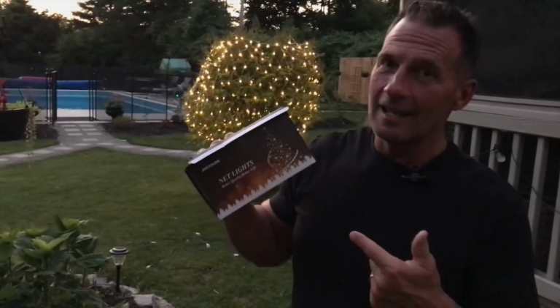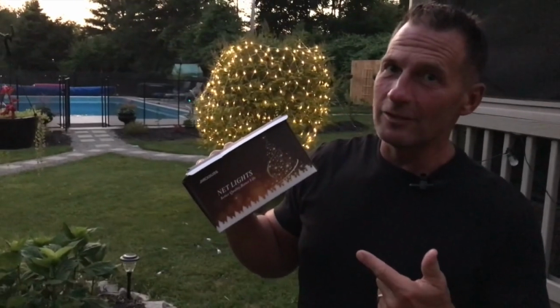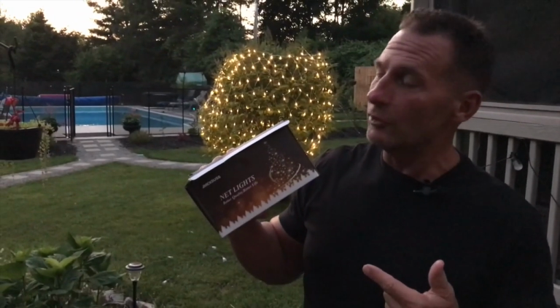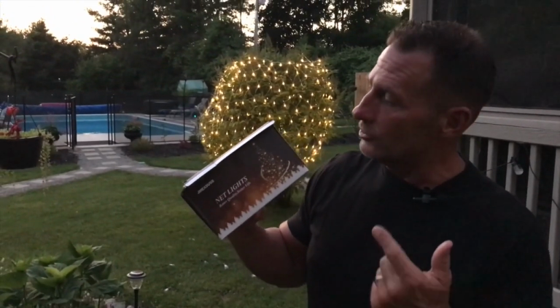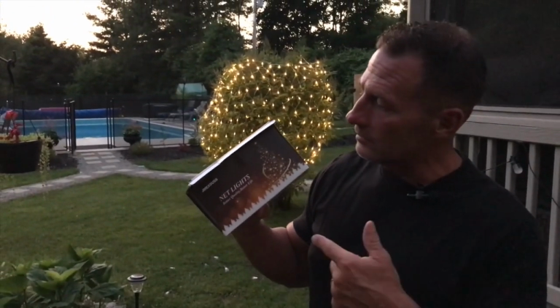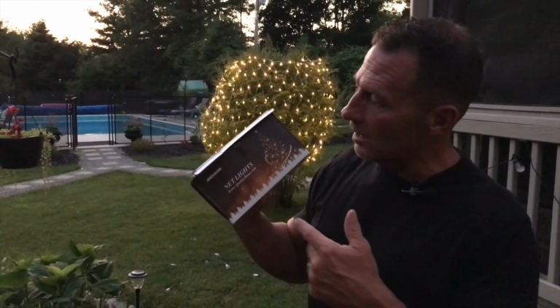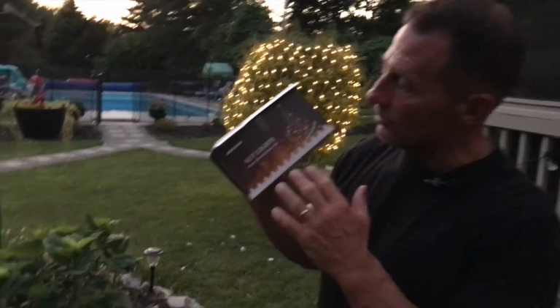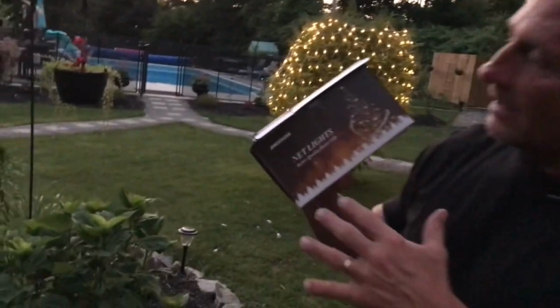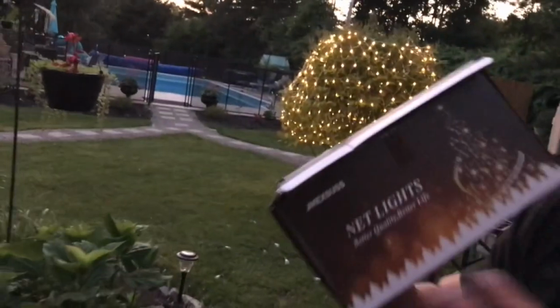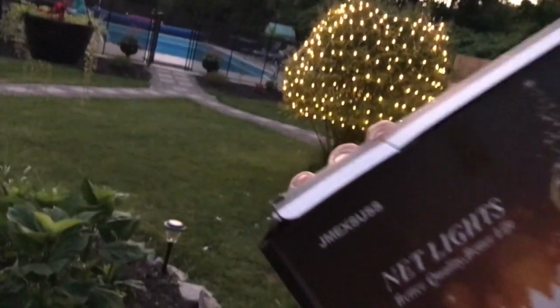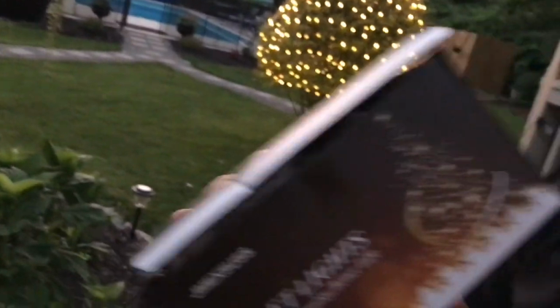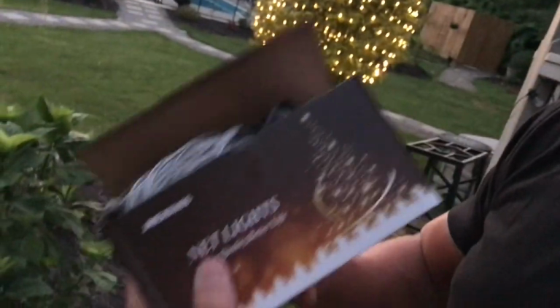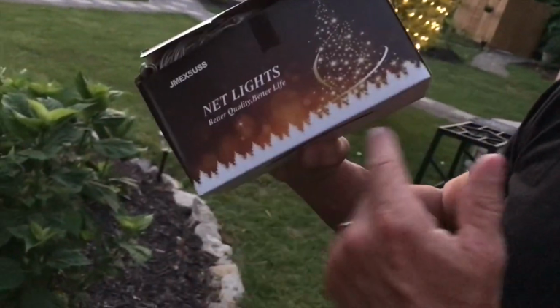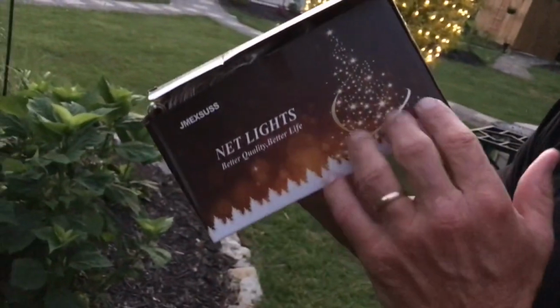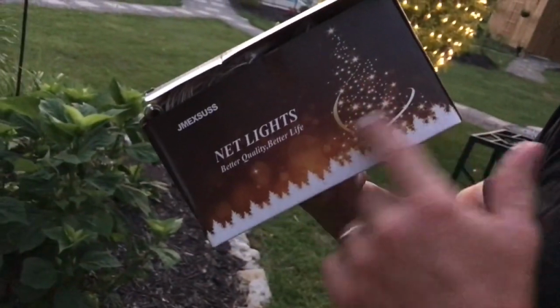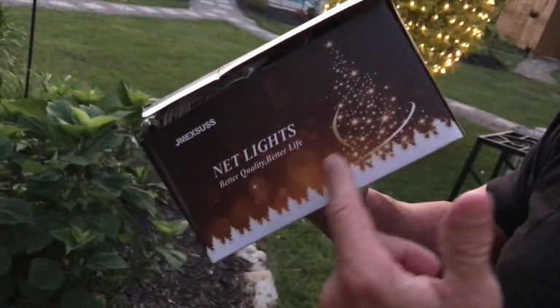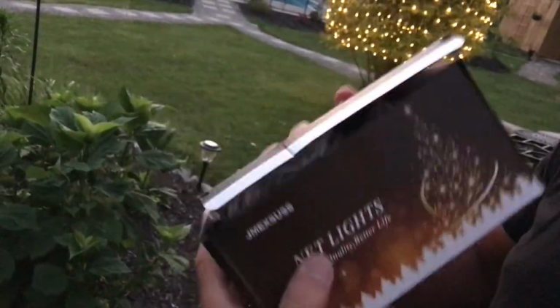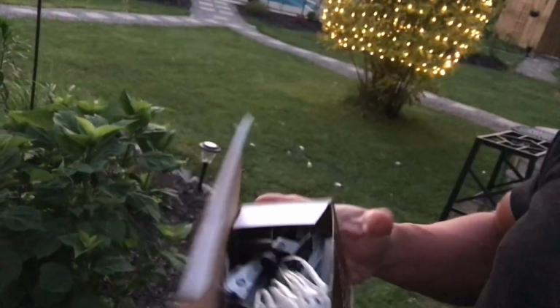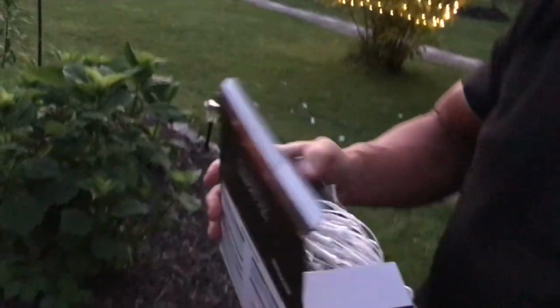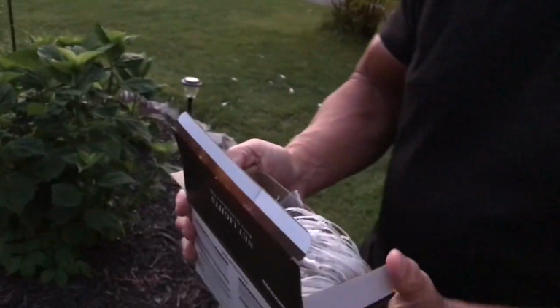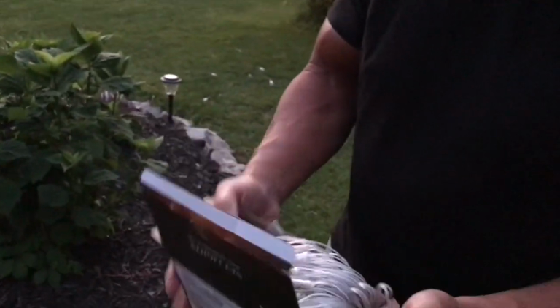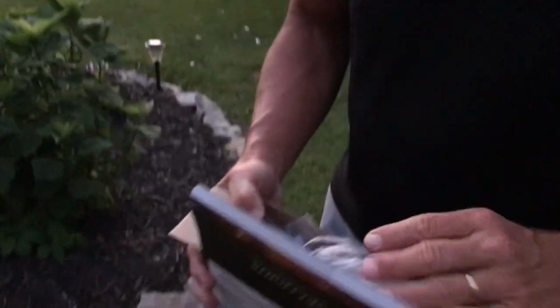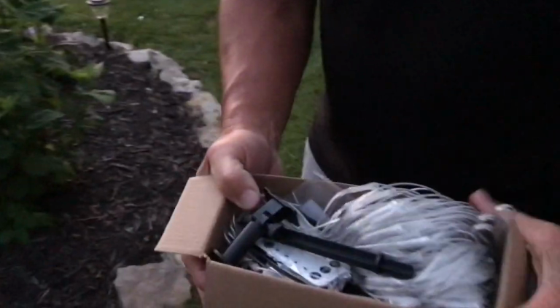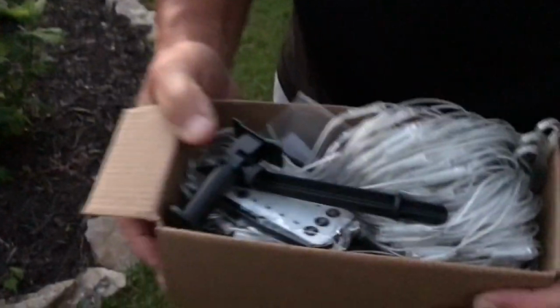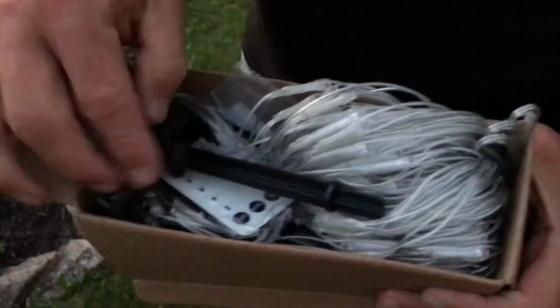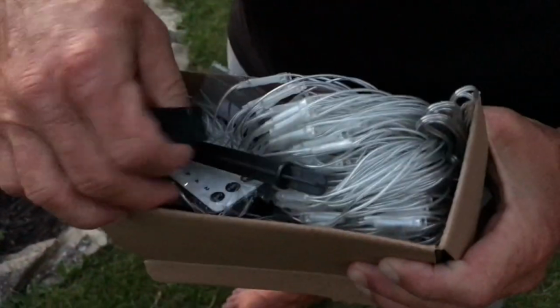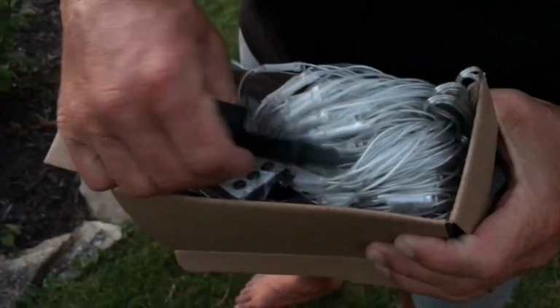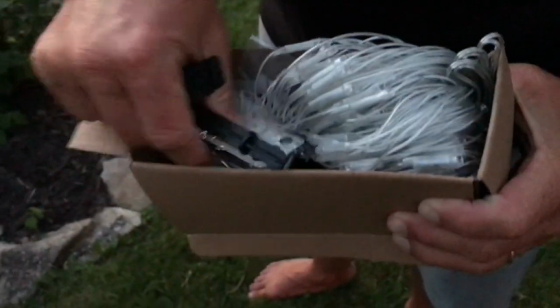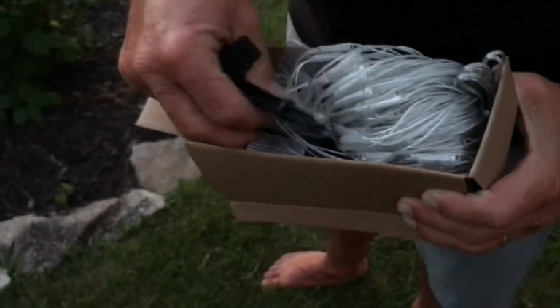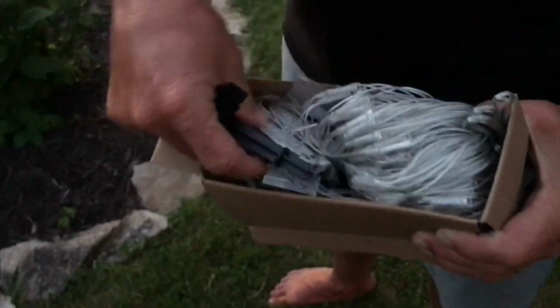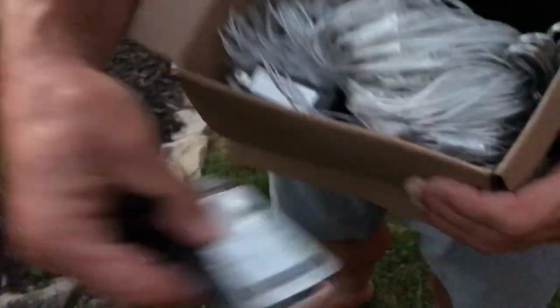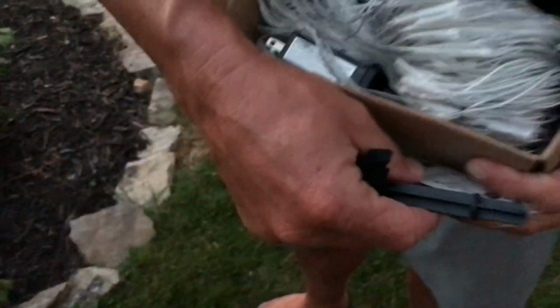I want to give you a quick review on these JMEXUS net lights, which is pretty incredible. They can obviously be used as shown in this picture — they have them up for Christmas lights. They come in a box like this, it does have a remote, and pretty much what it is is a net.